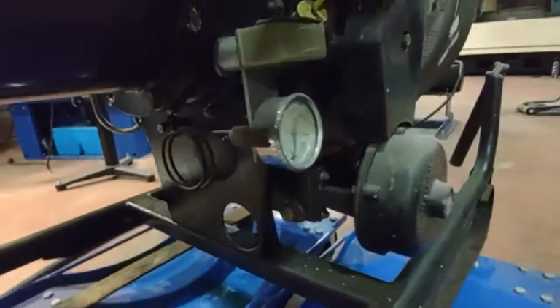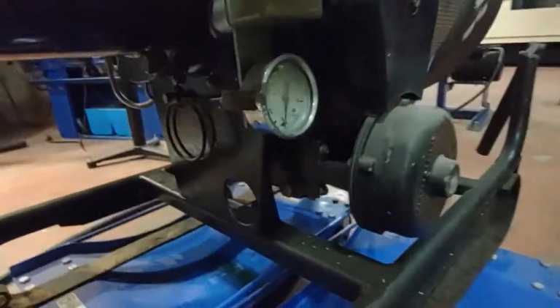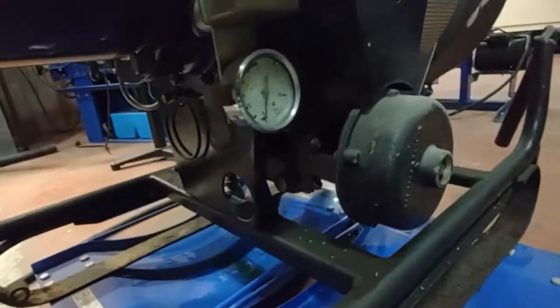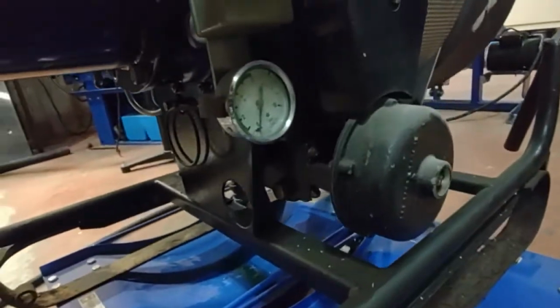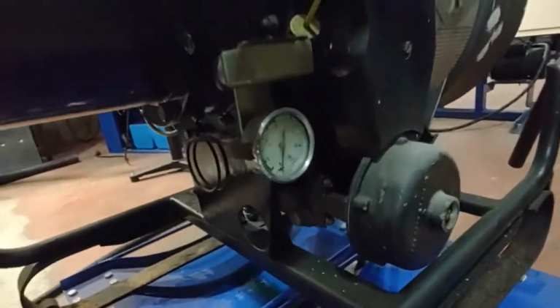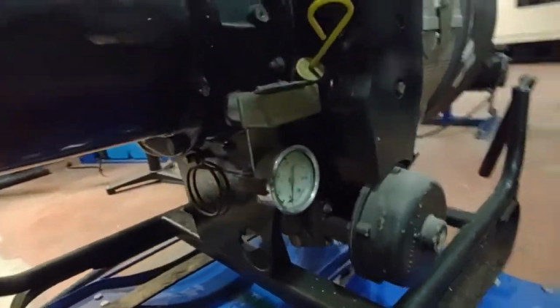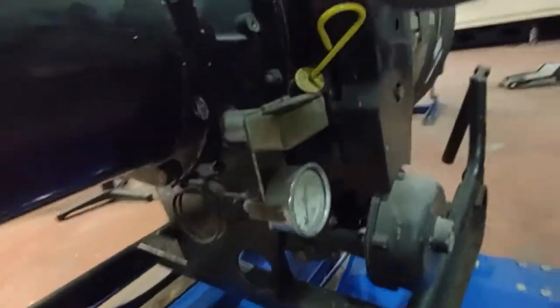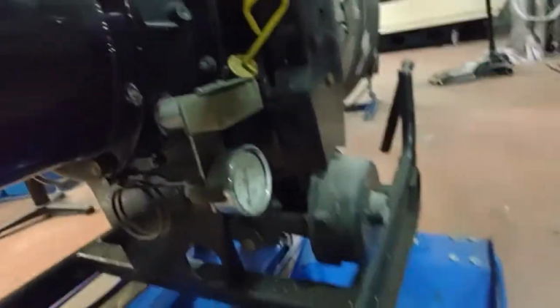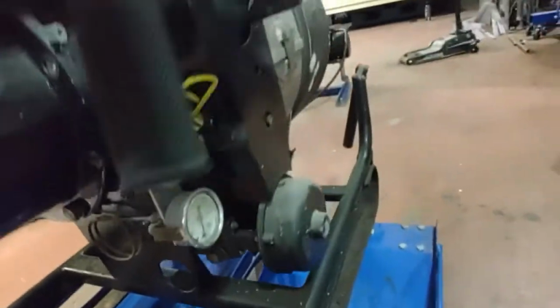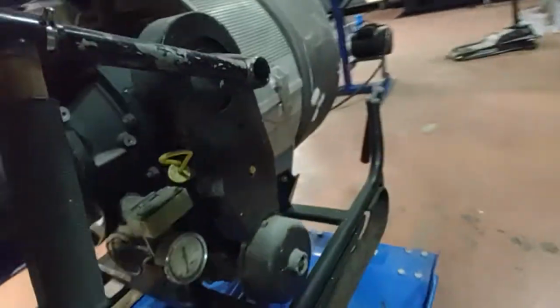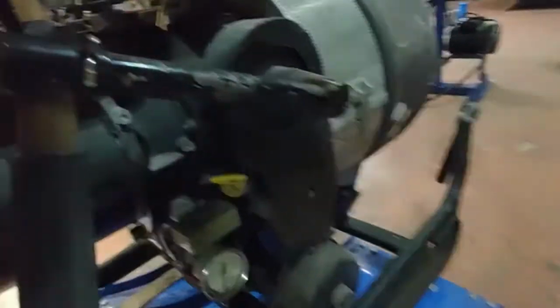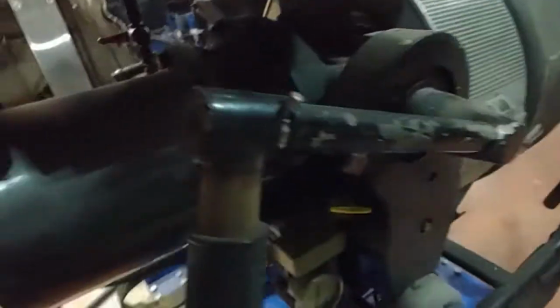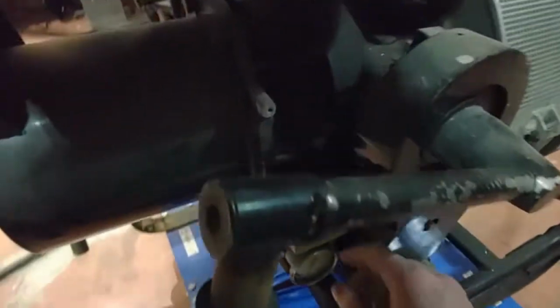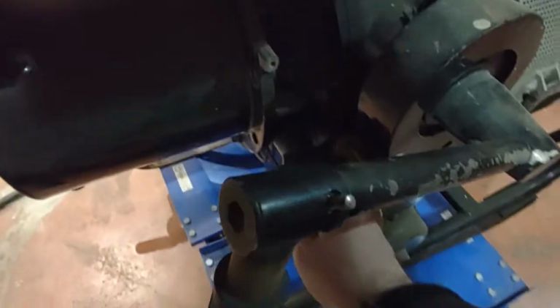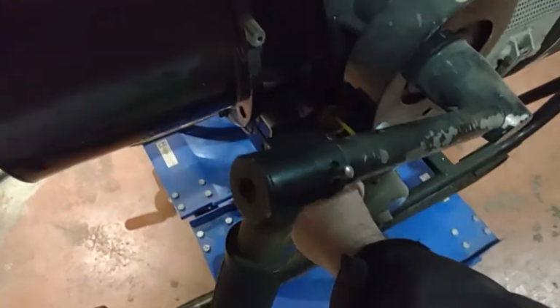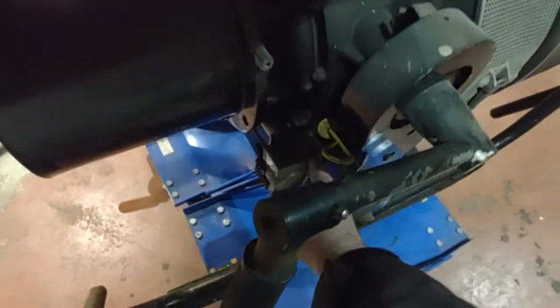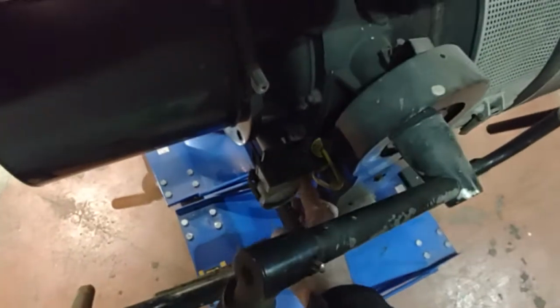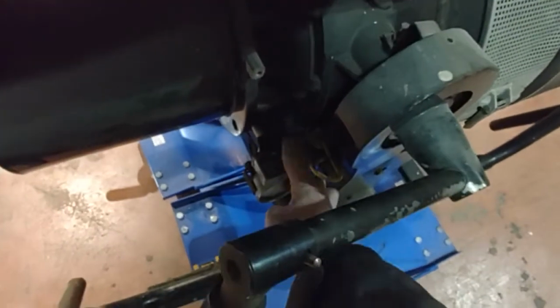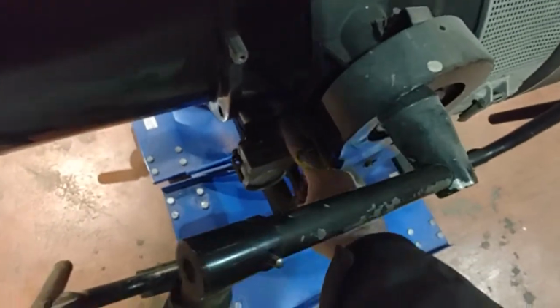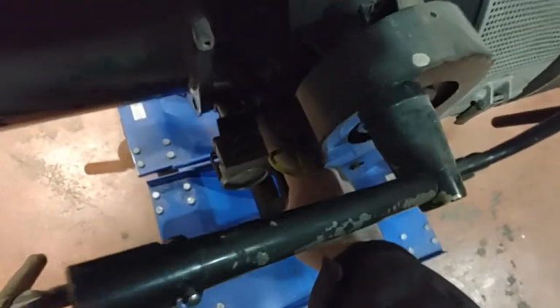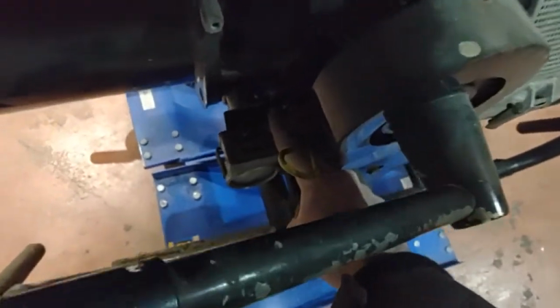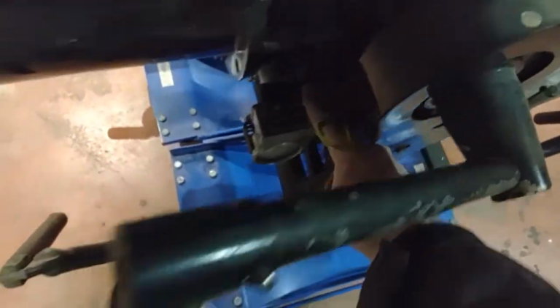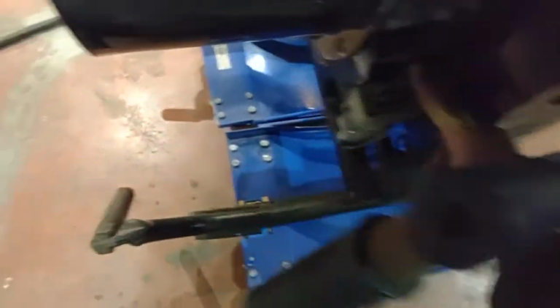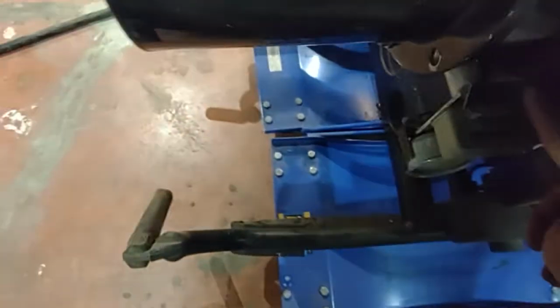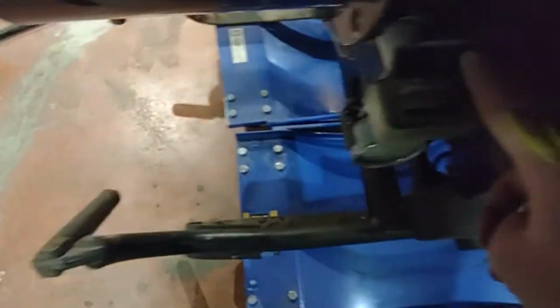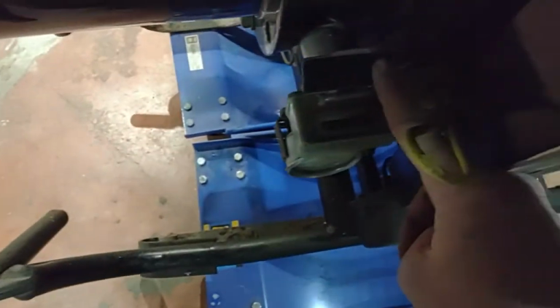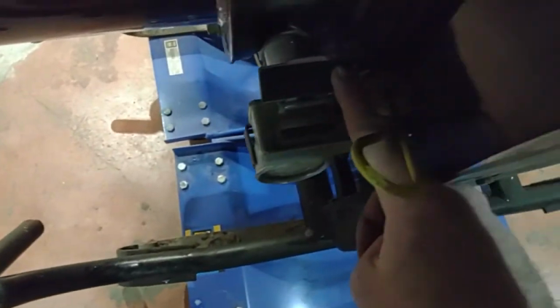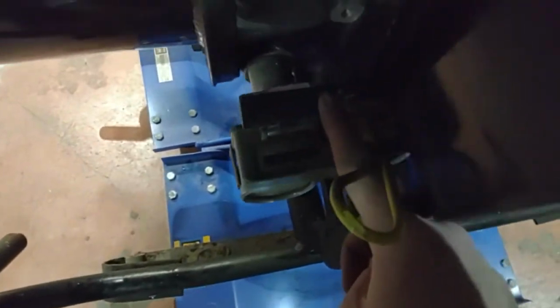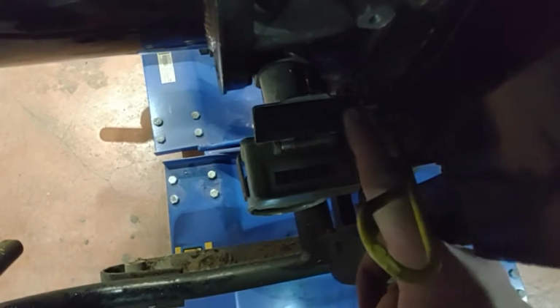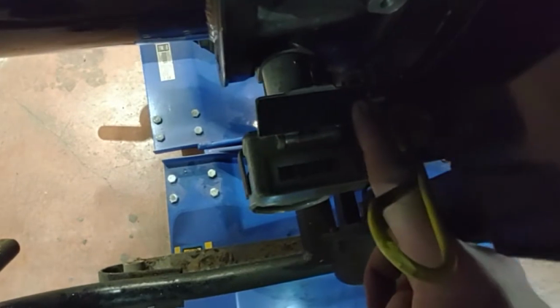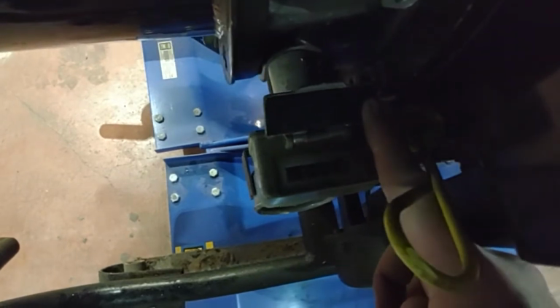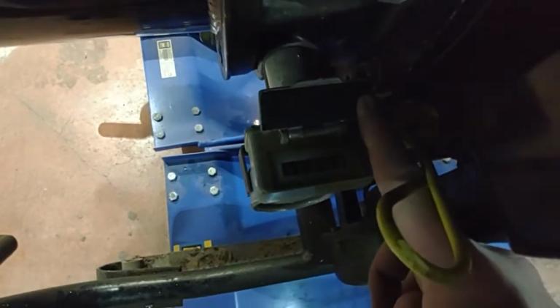There's a pressure gauge, and an hour meter. It's very low hours — you can see that. Two hours.